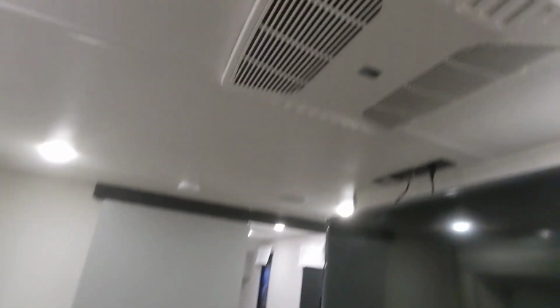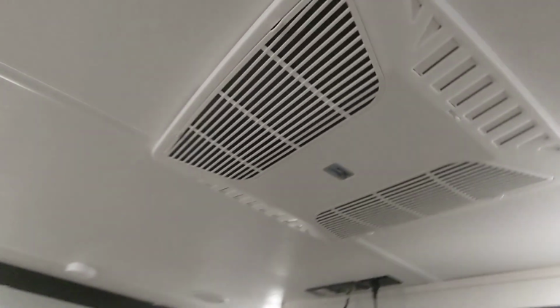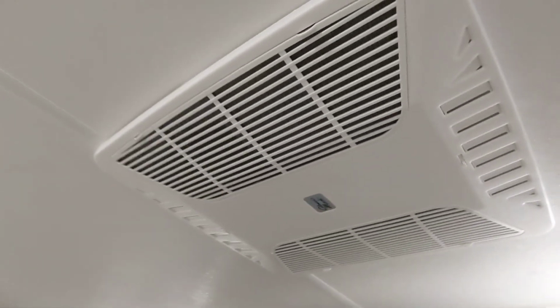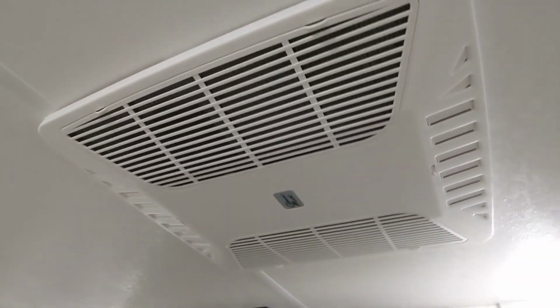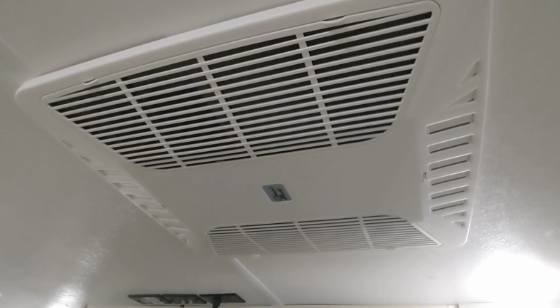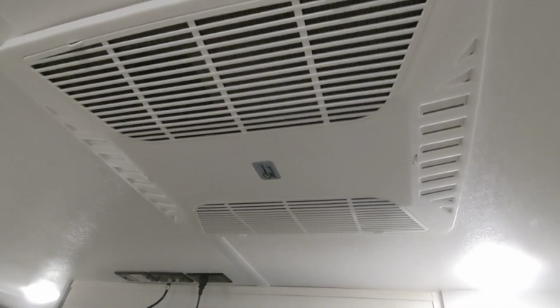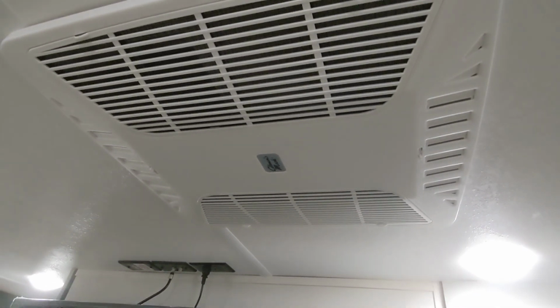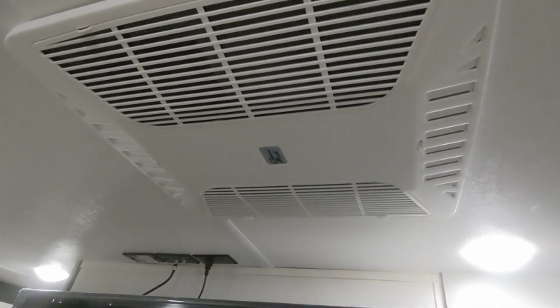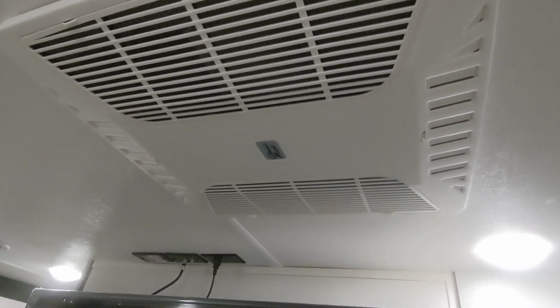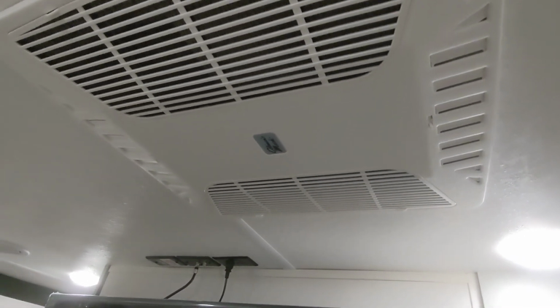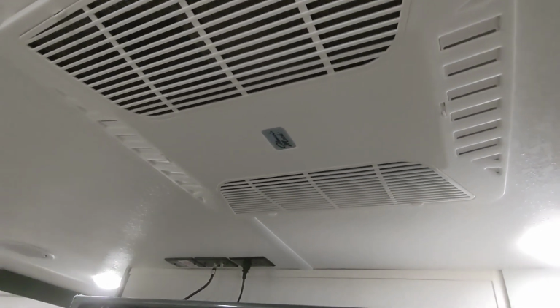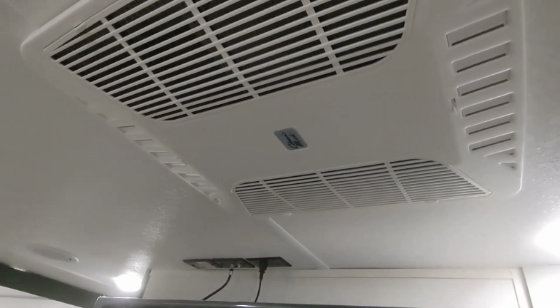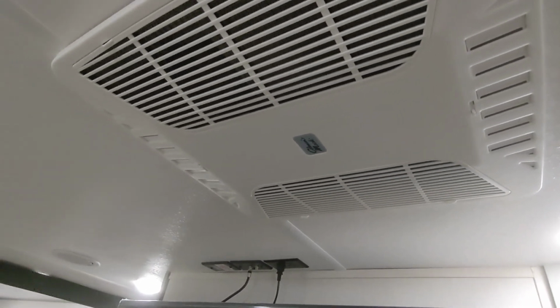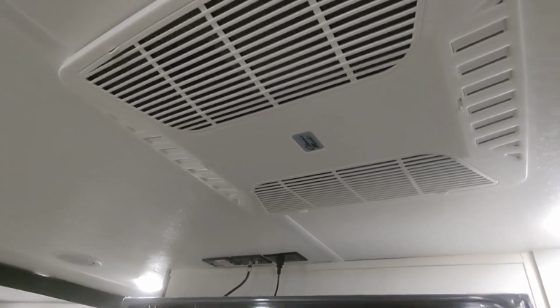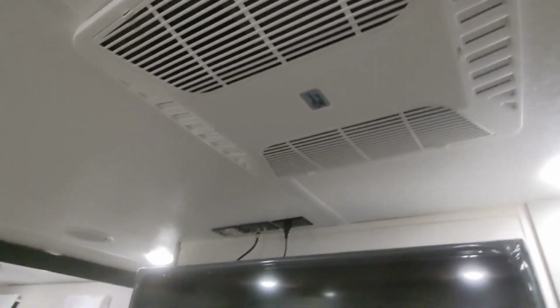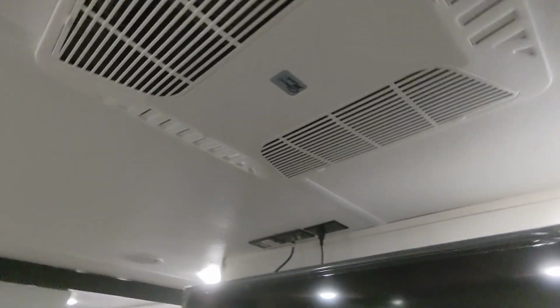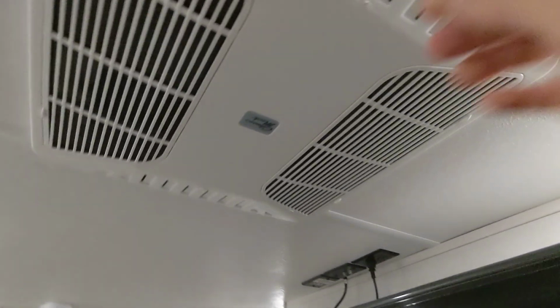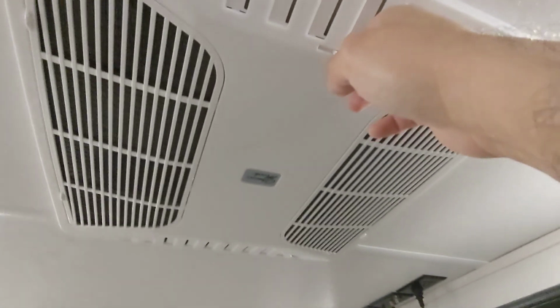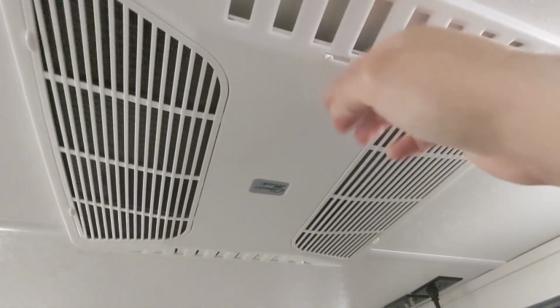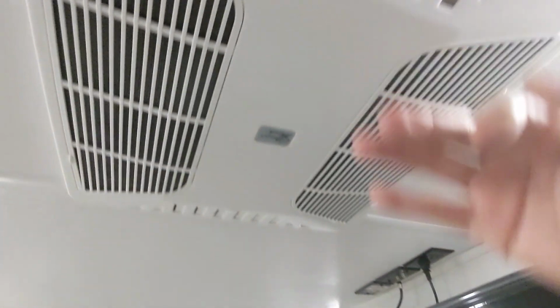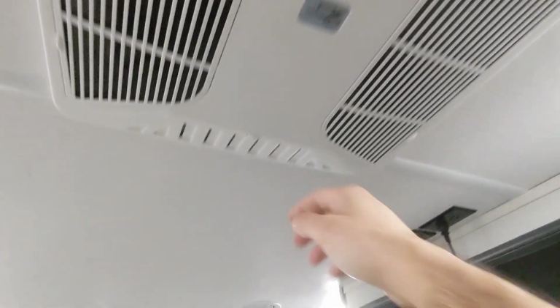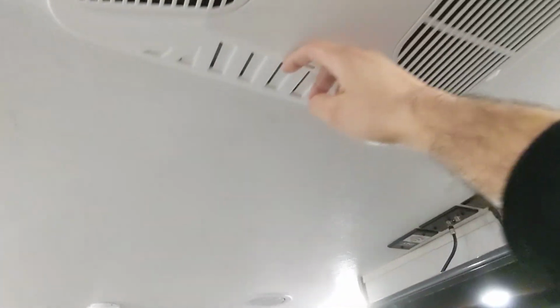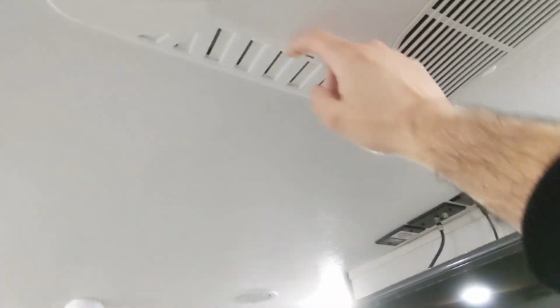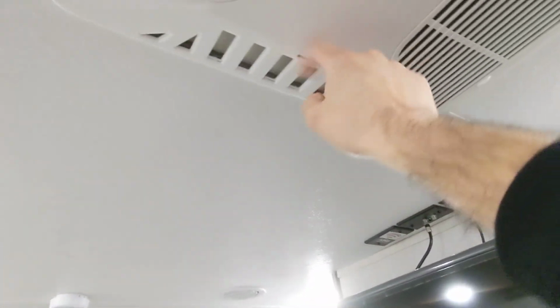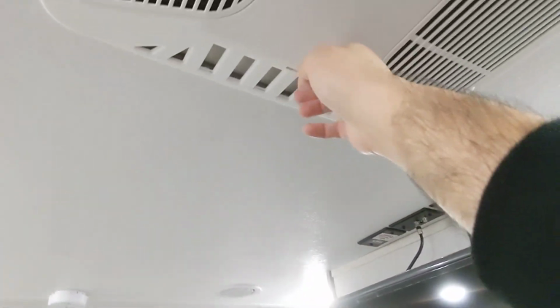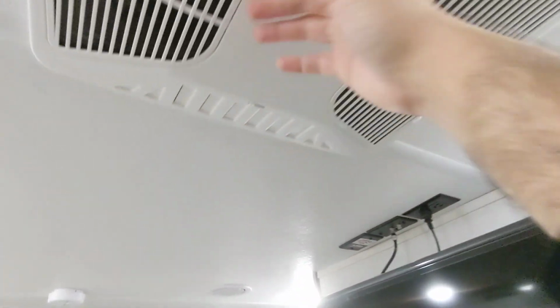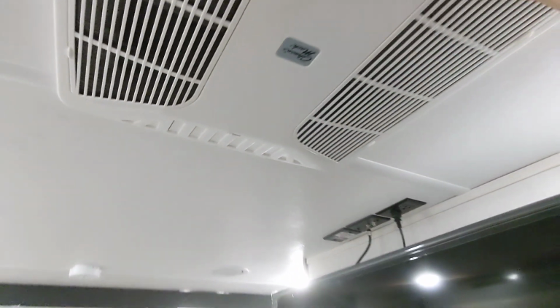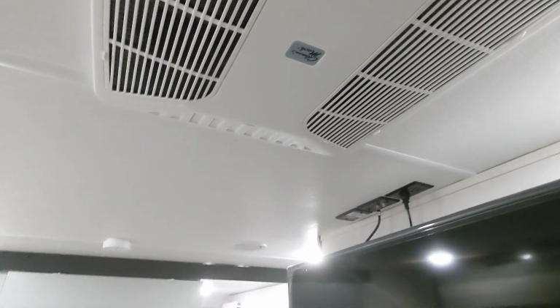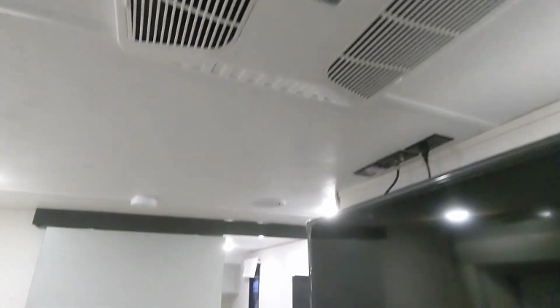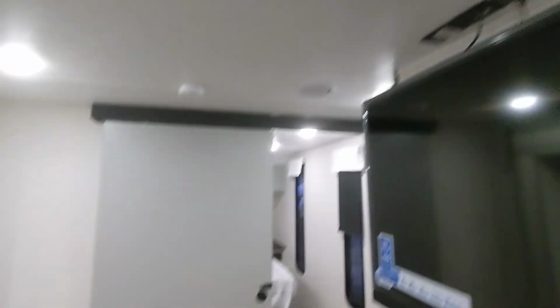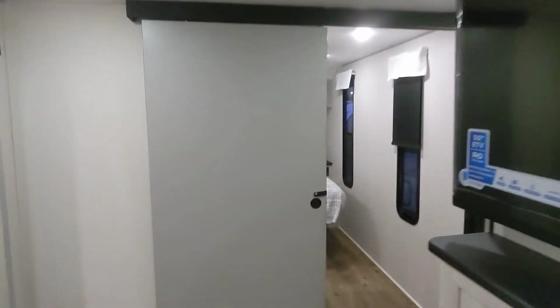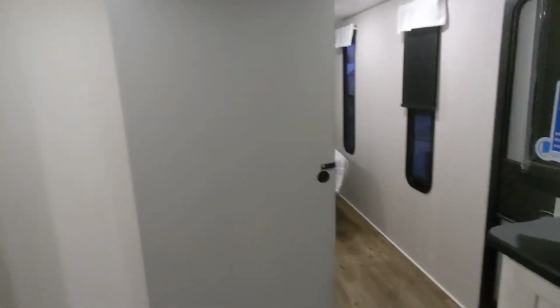Here we have the Coleman AC. Colemans are very quiet and dependable compared to other brands. If everybody's sitting in the living room, open the vents up and it drops all the cold air down. But if you're sleeping, close it and it circulates throughout the ducts.